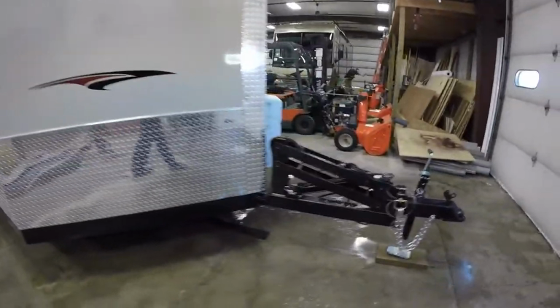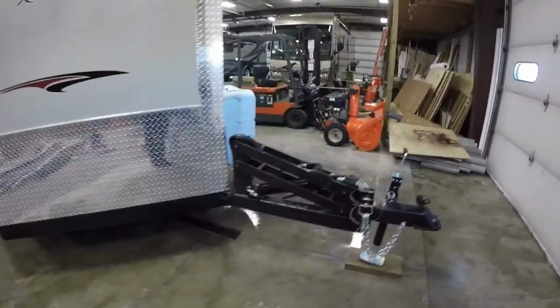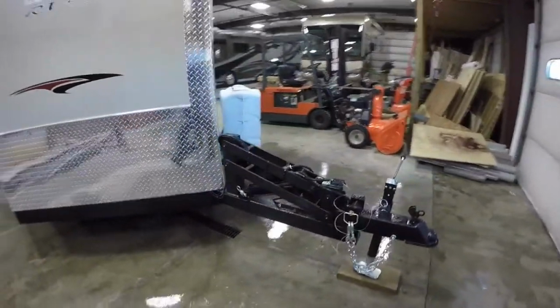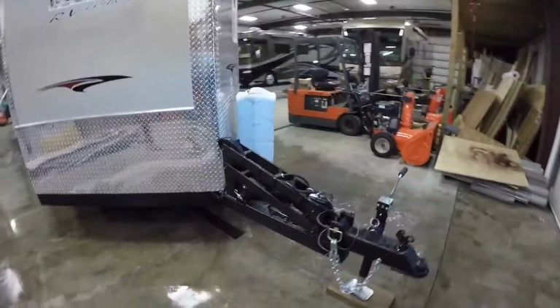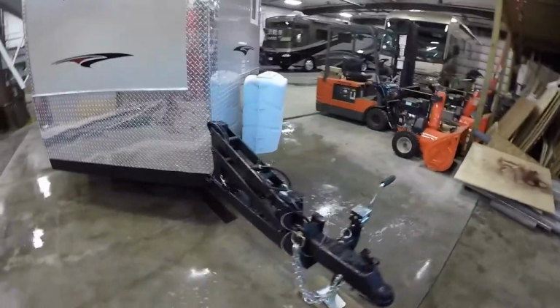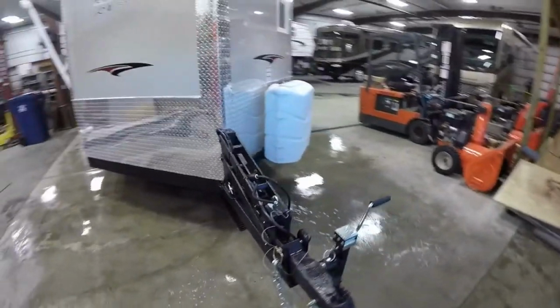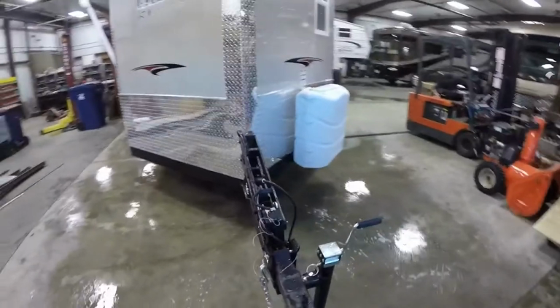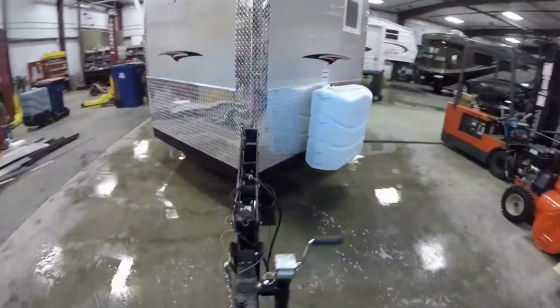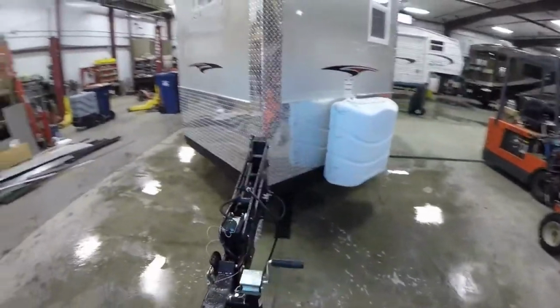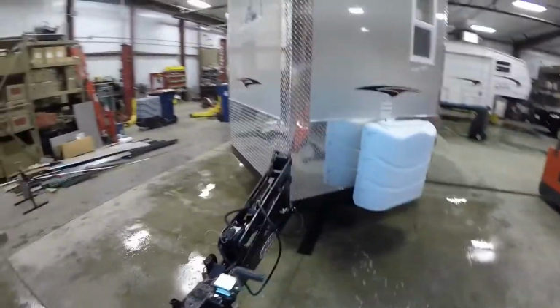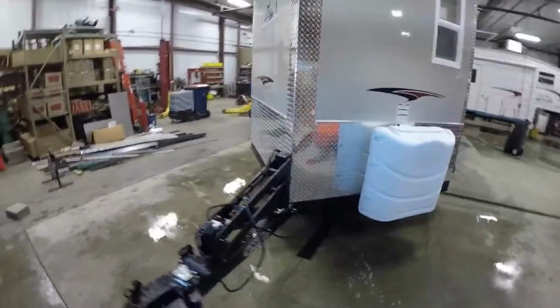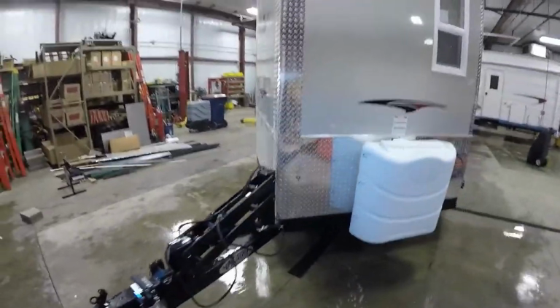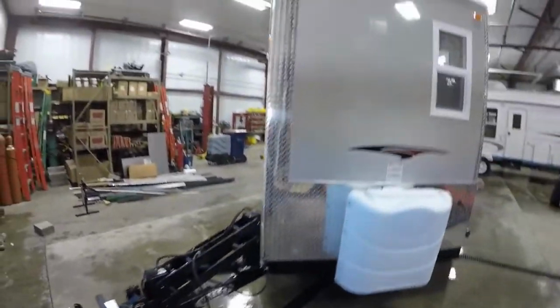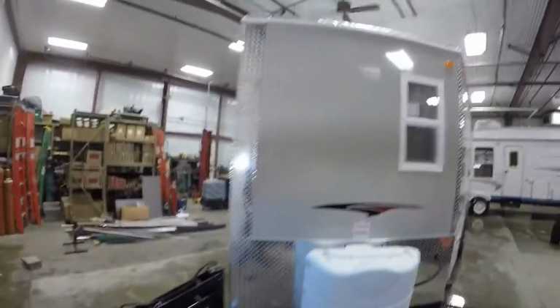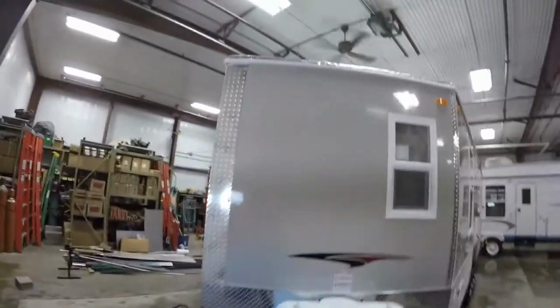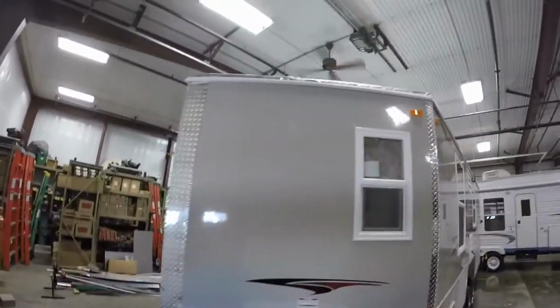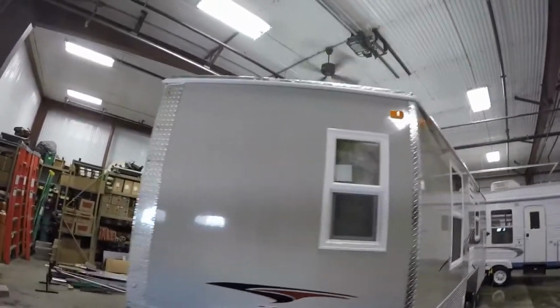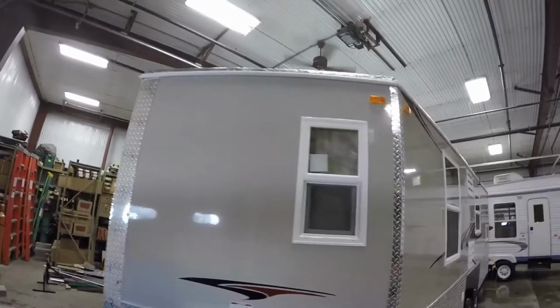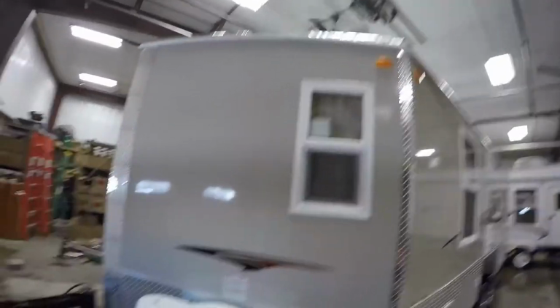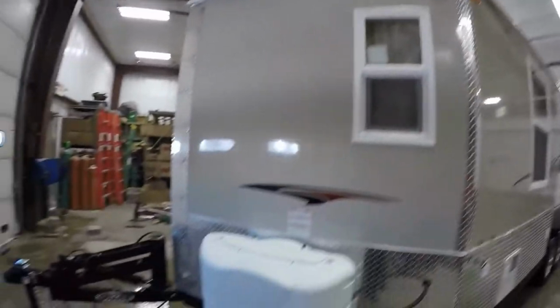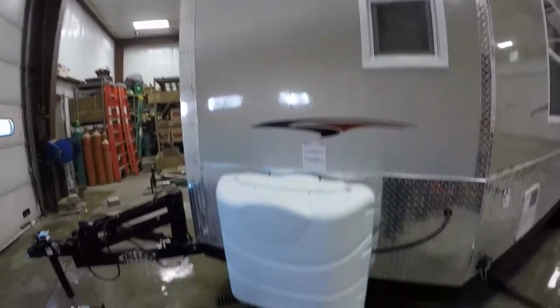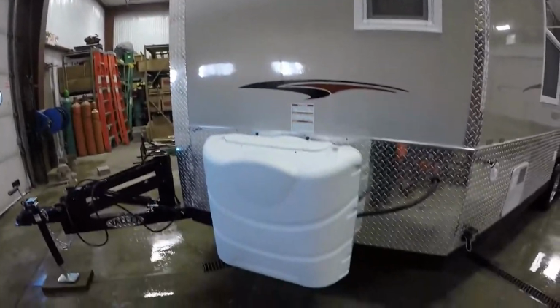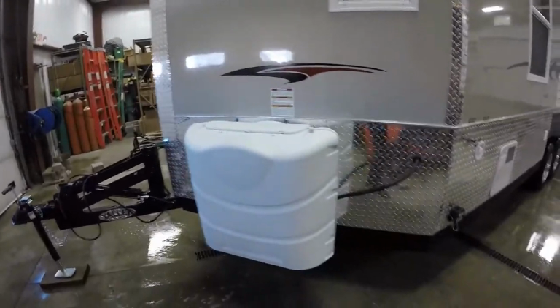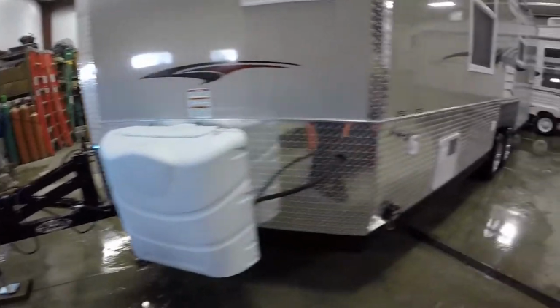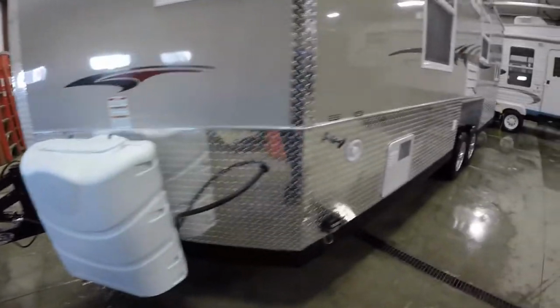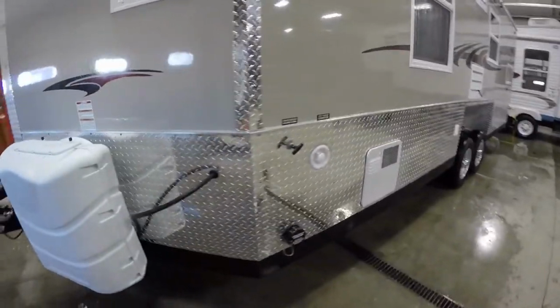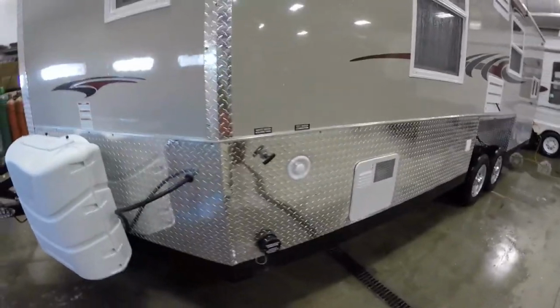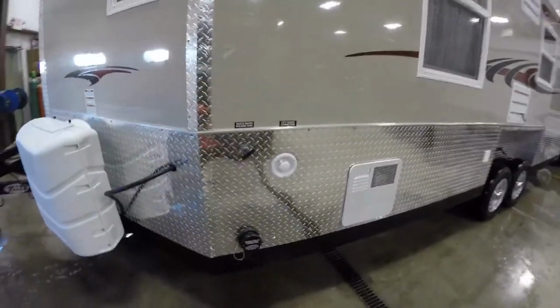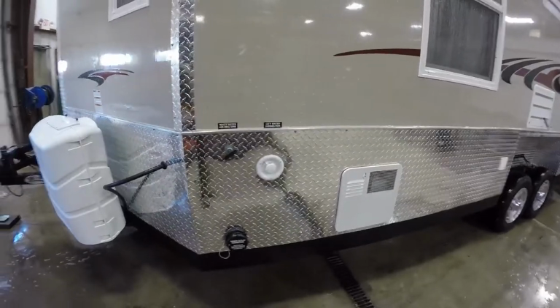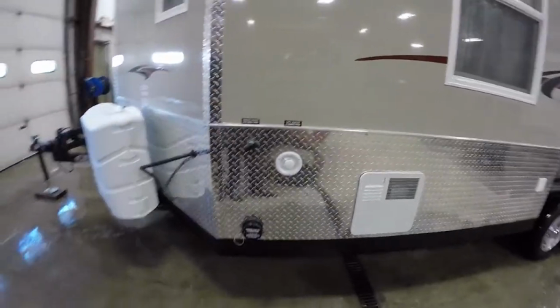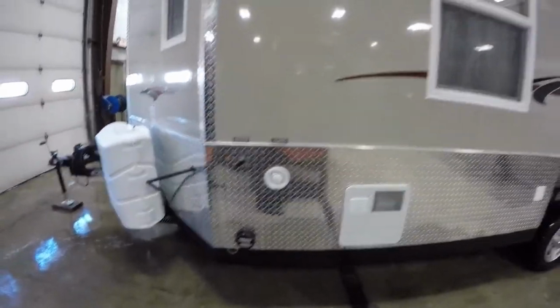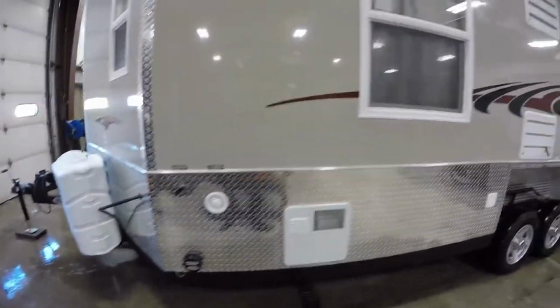This is a hydraulic castle, so you've got a remote control — you push a button, it goes right down on the ice; push a button, it goes right up for you. Two 30-pound propane tanks, those are full, got your hot water heater, and your dumps from your bathroom.